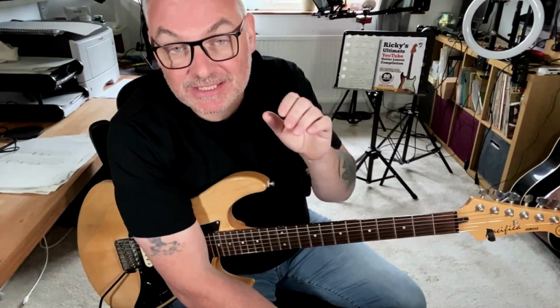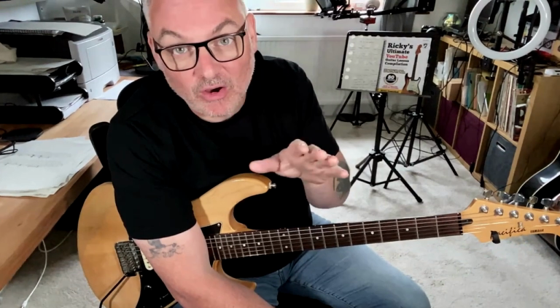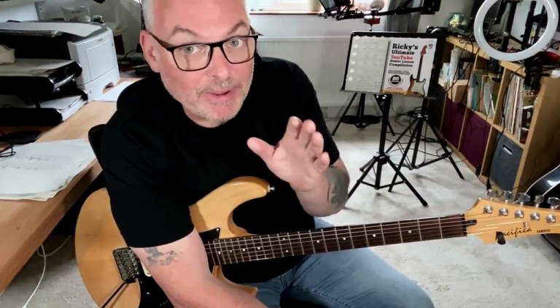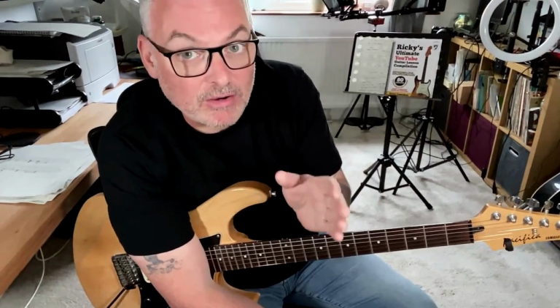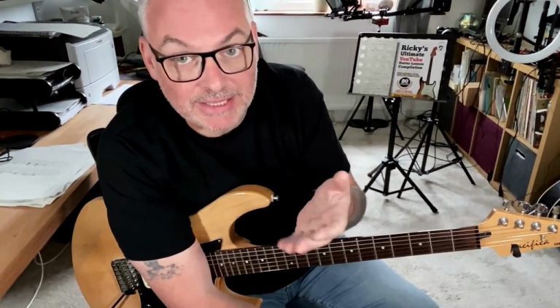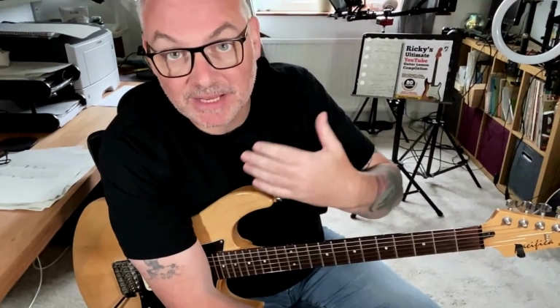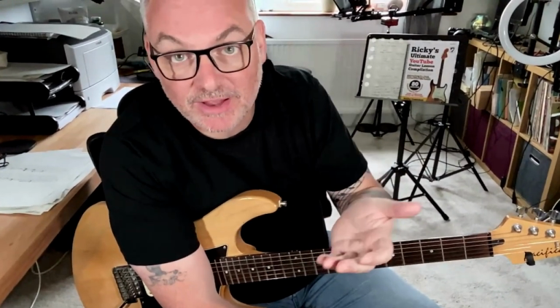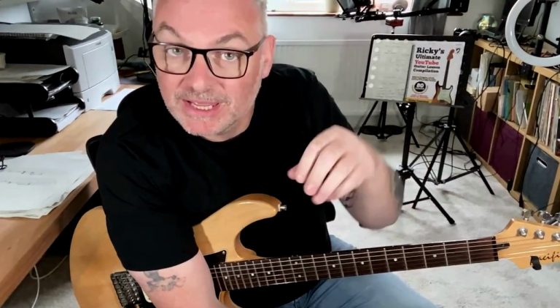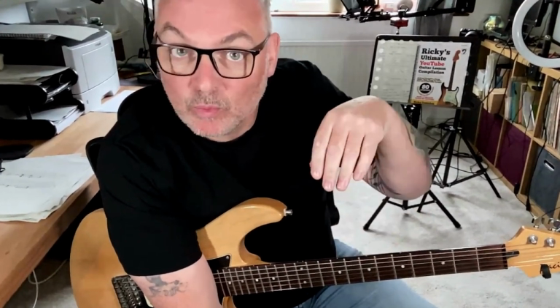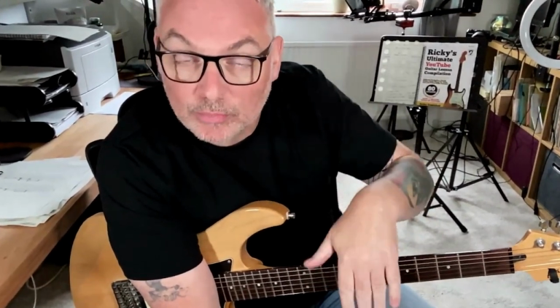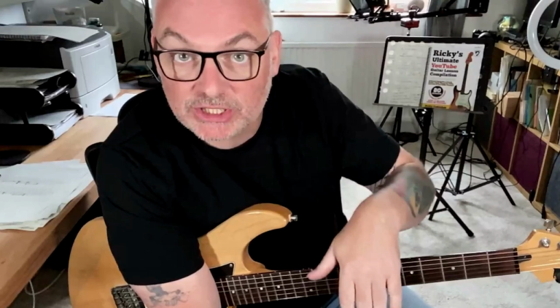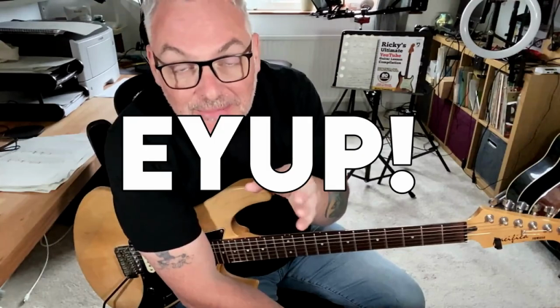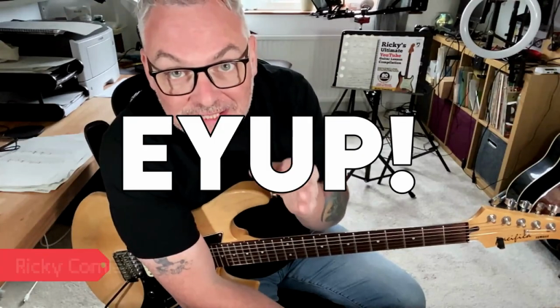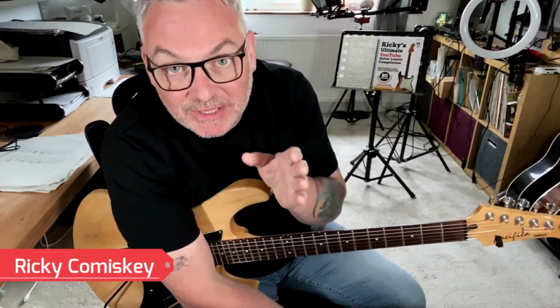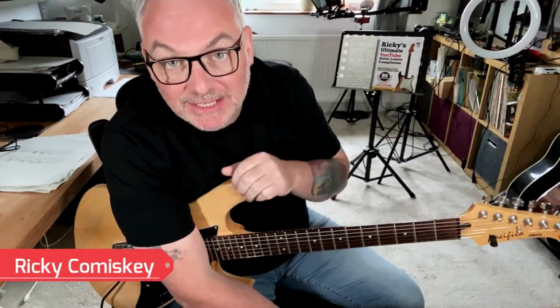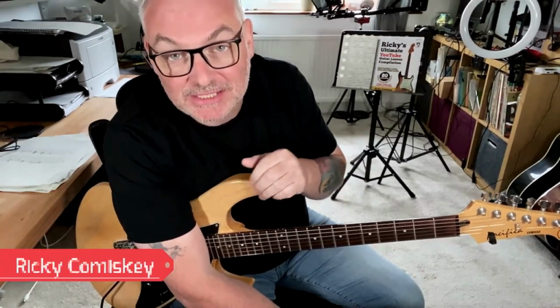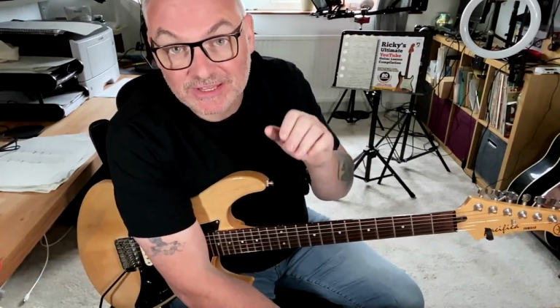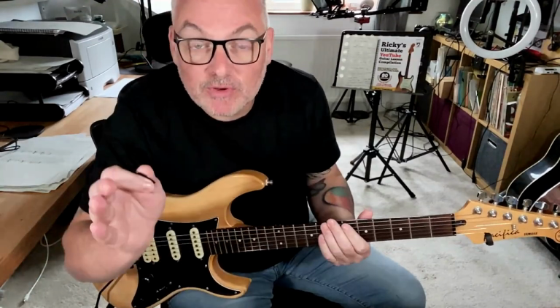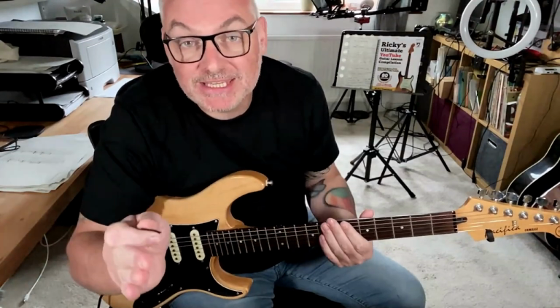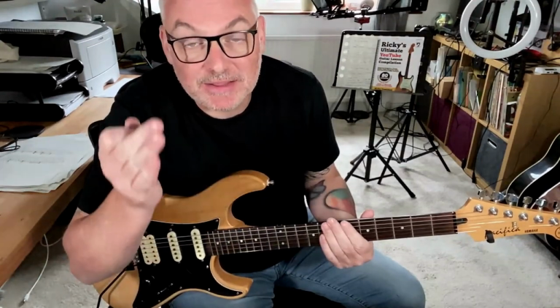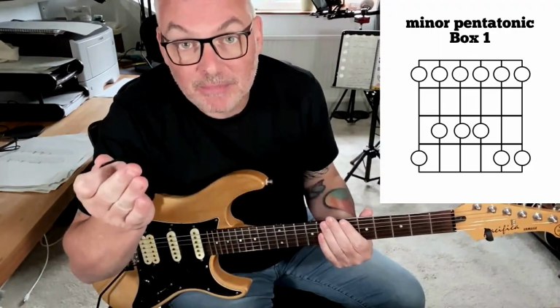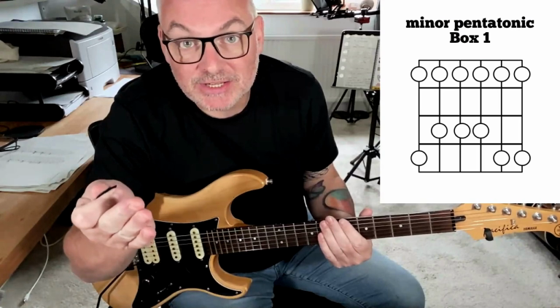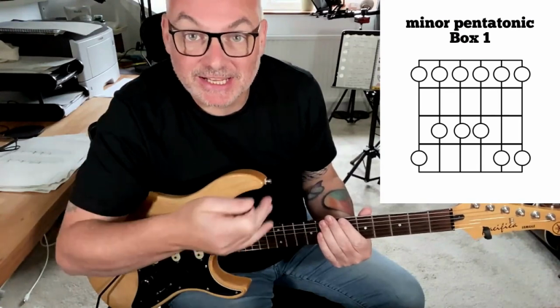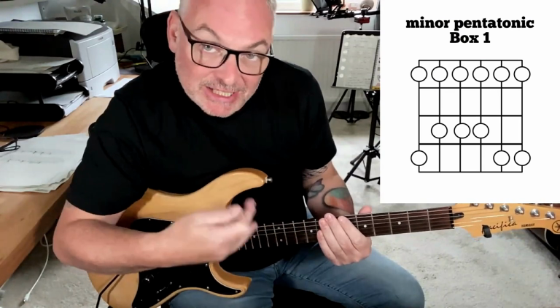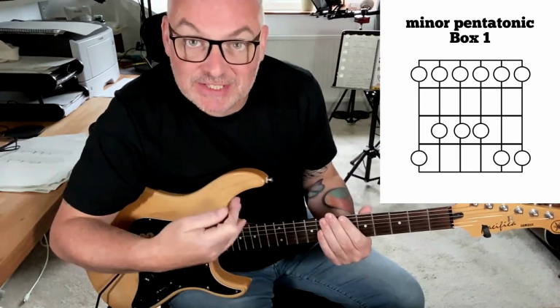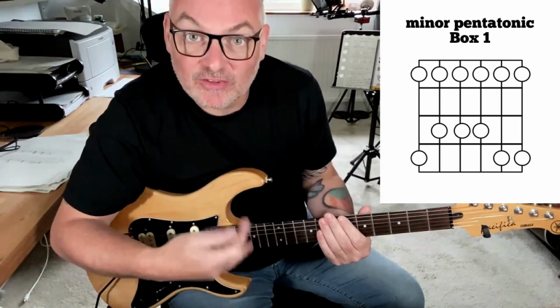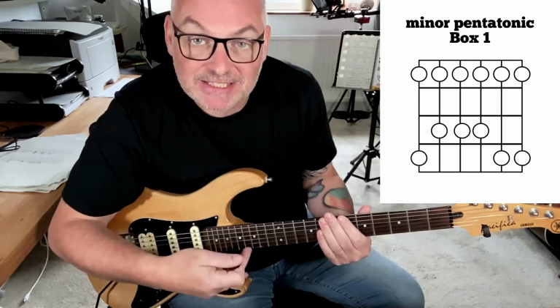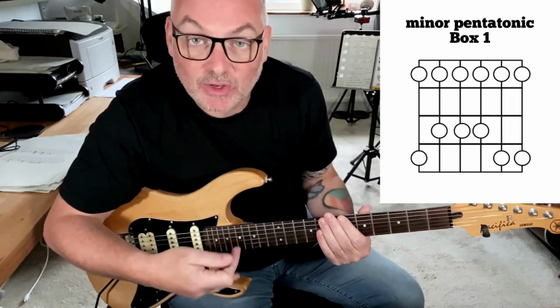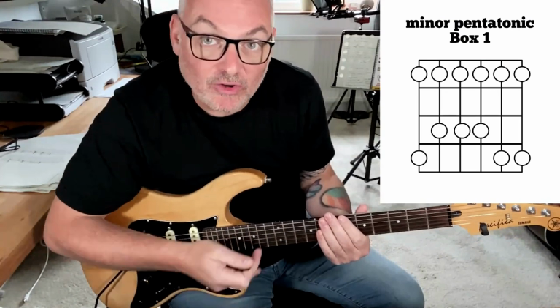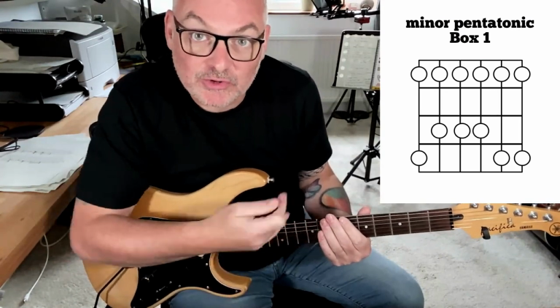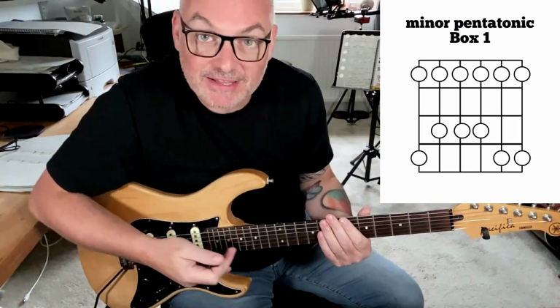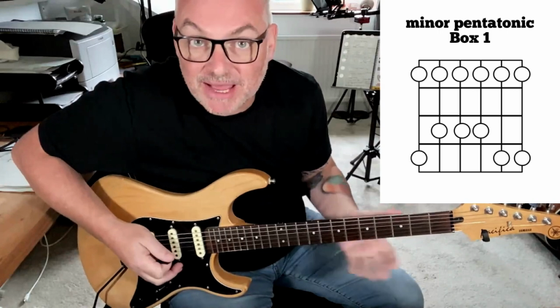This is all about octave patterns and being able to find them in one position. The beautiful thing is that the minor pentatonic scale actually gives us a lot of the answers that we're looking for to create this pattern.